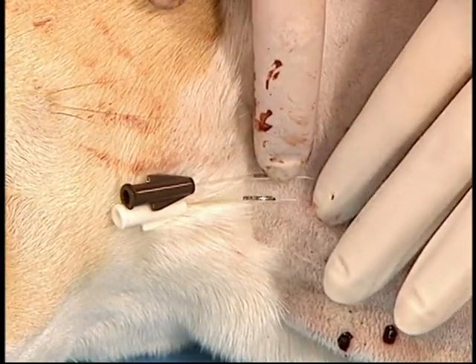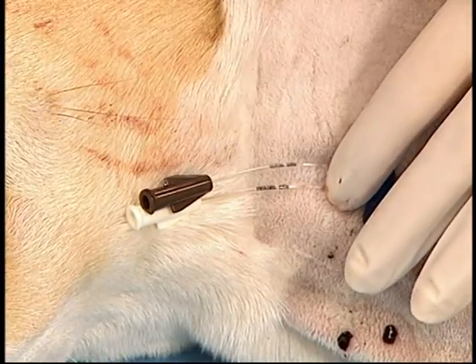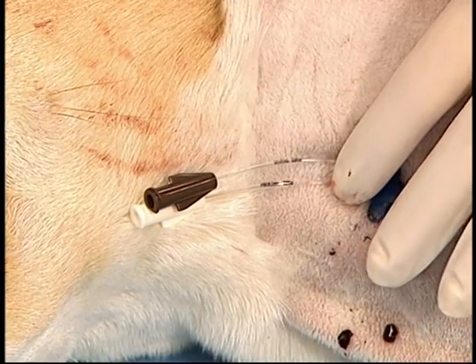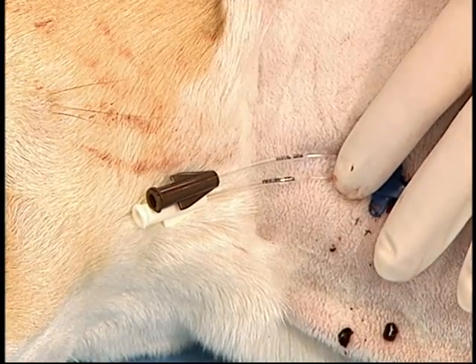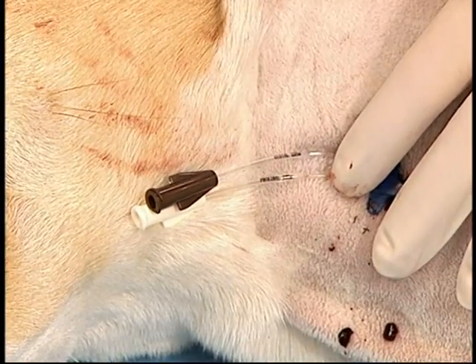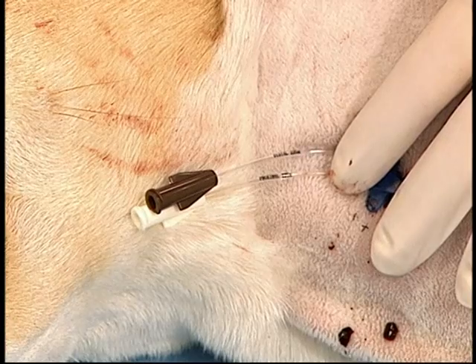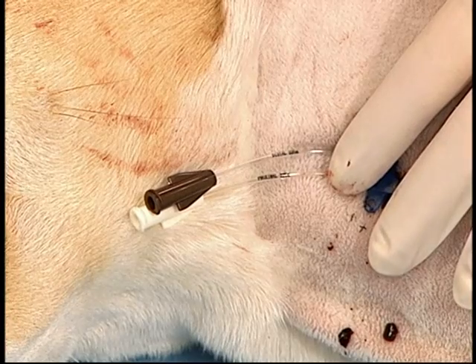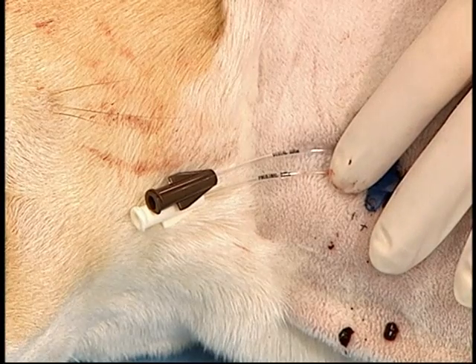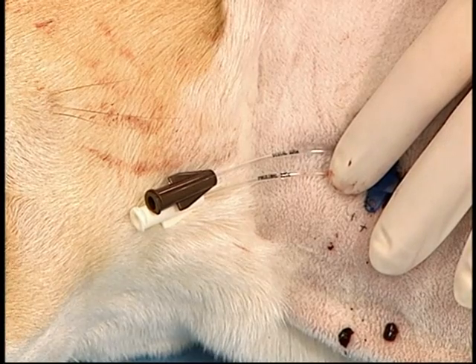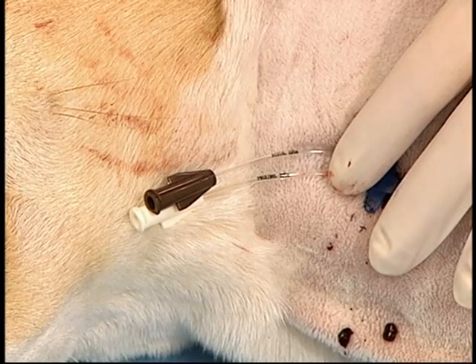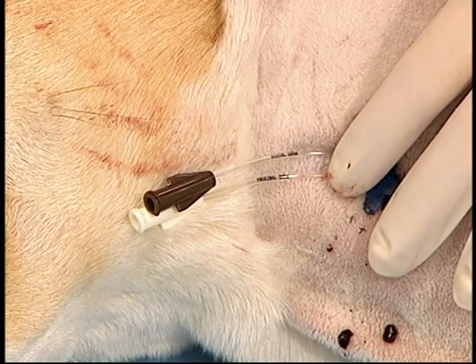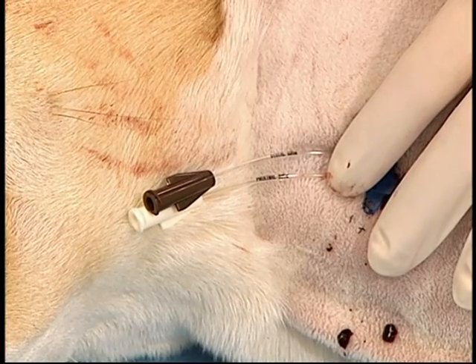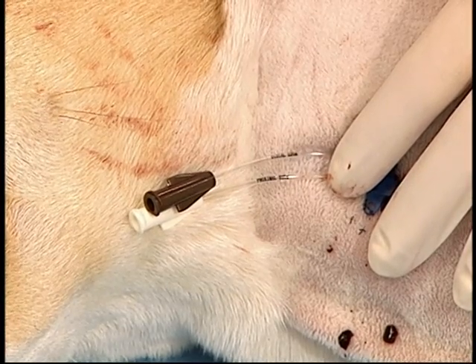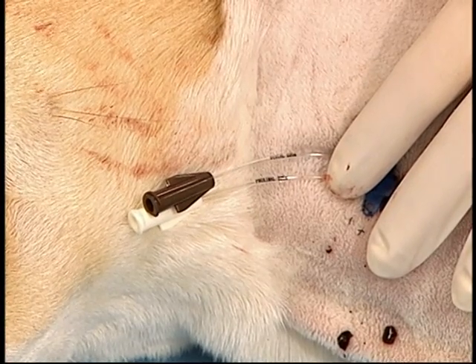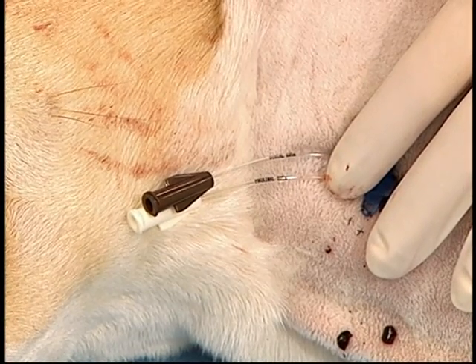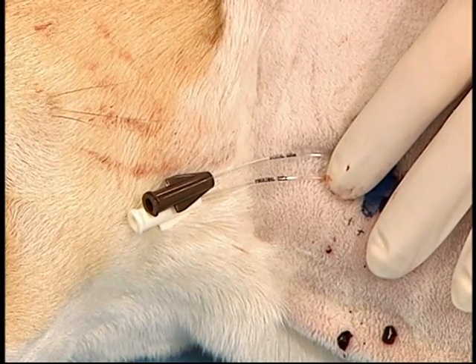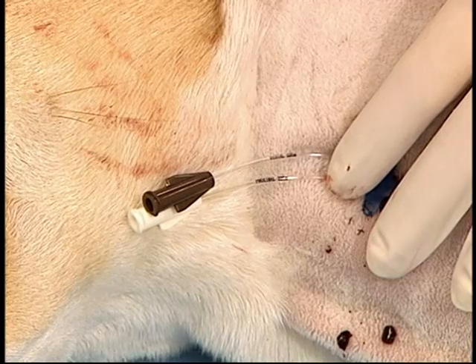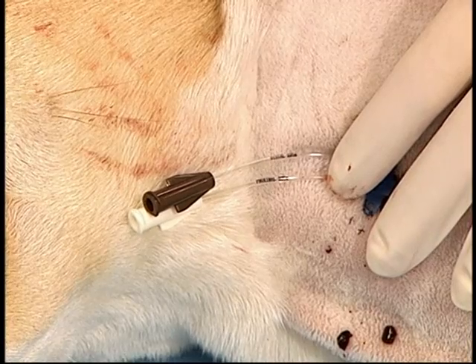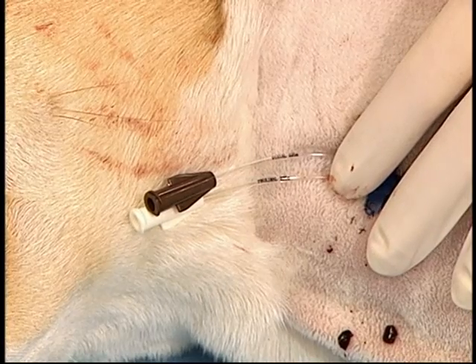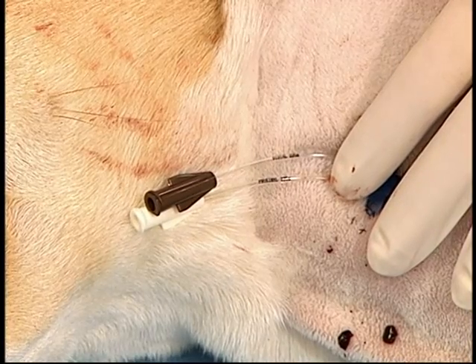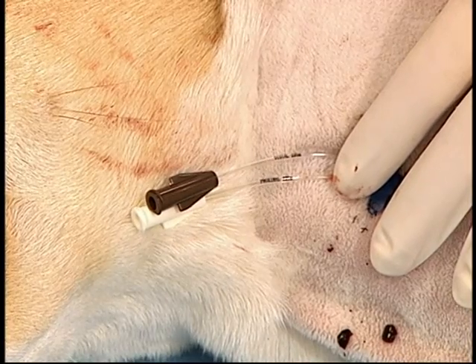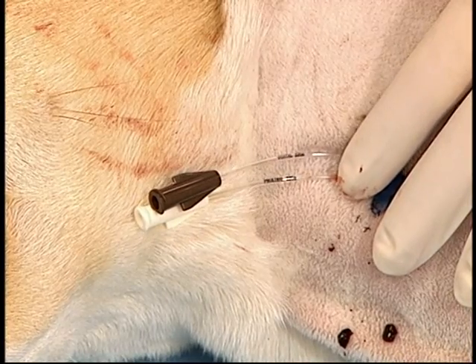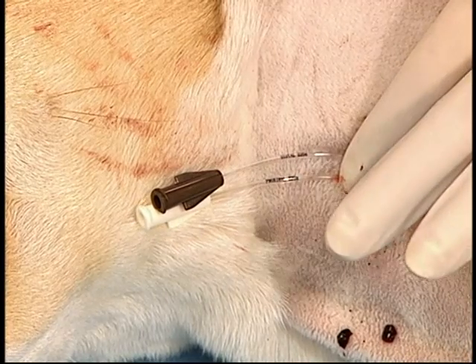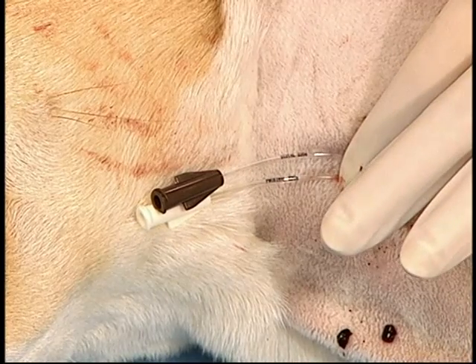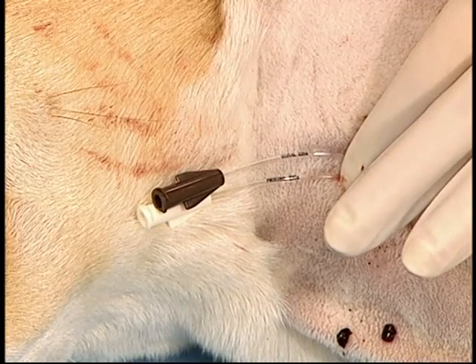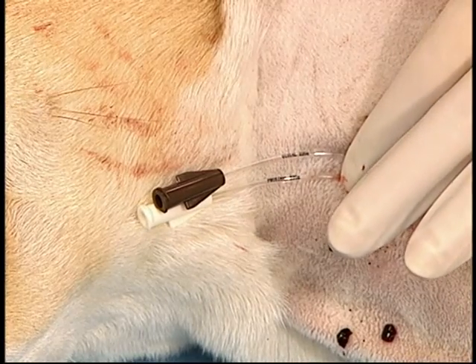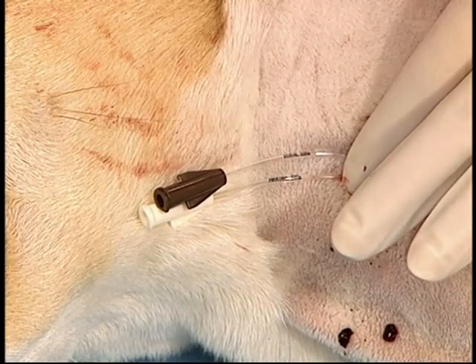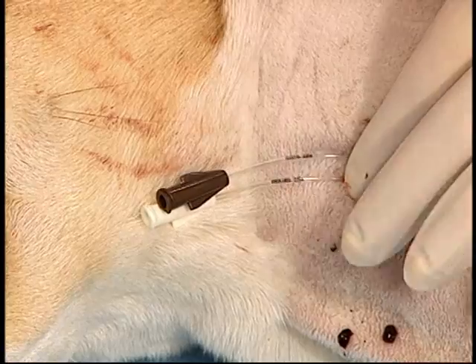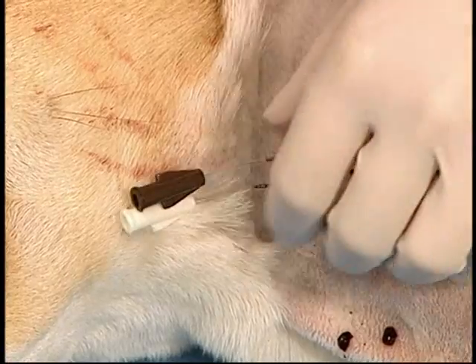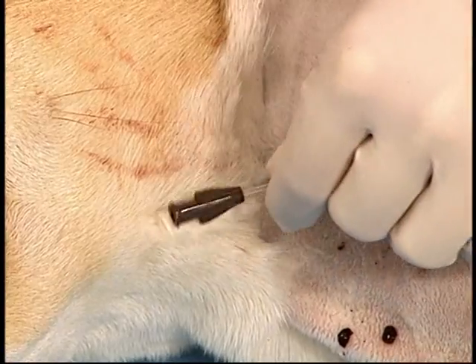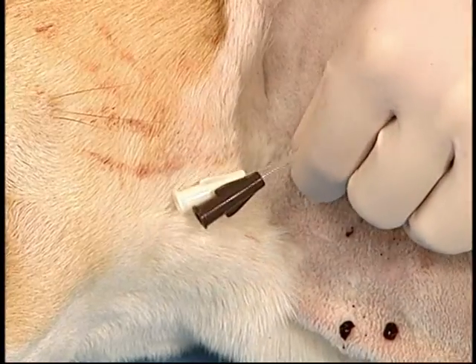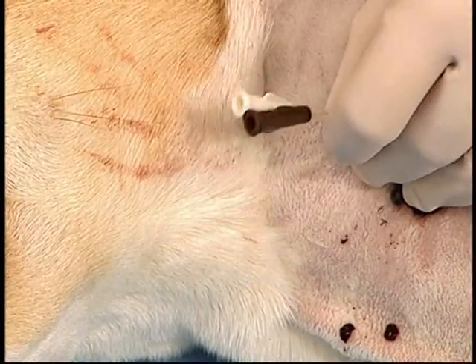Multi-lumen catheters come with two or three lumens. Each lumen is identified by its gauge and location. The advantage of multi-lumen catheters is that irritating or incompatible fluids can be administered simultaneously, since the exit ports are at different sites on the catheter.